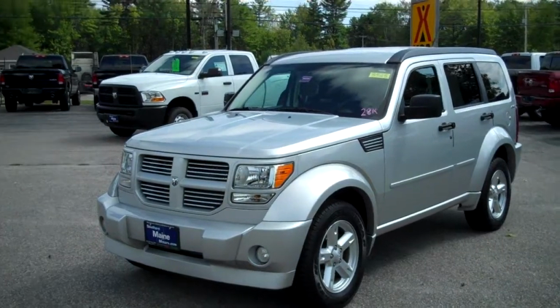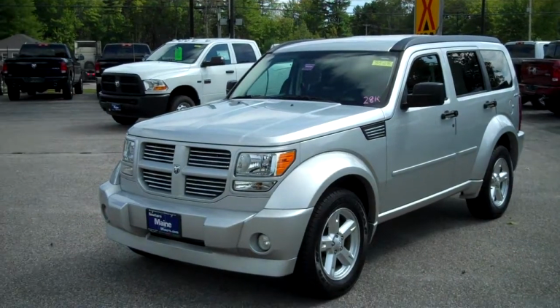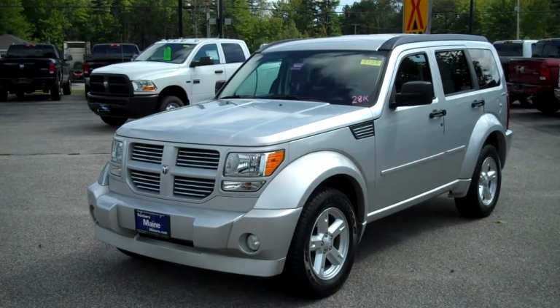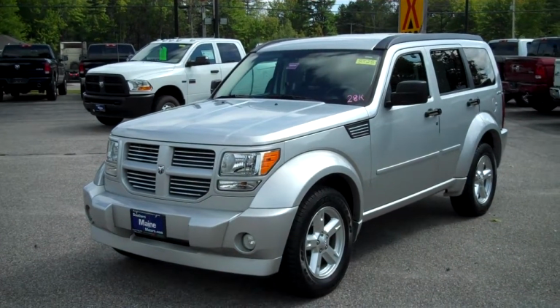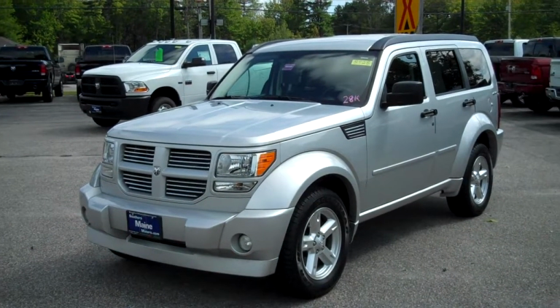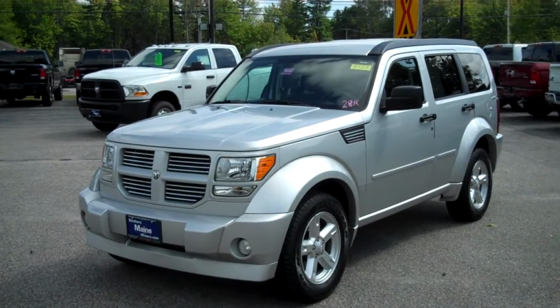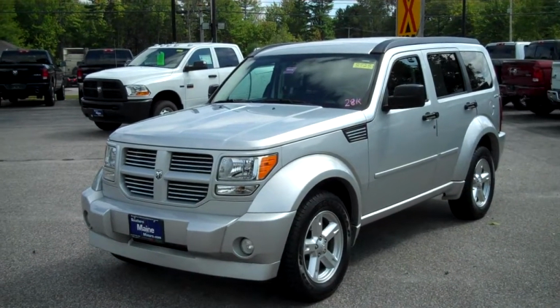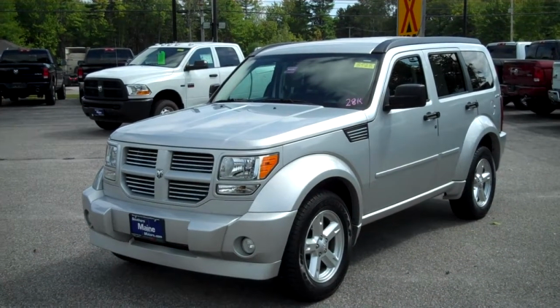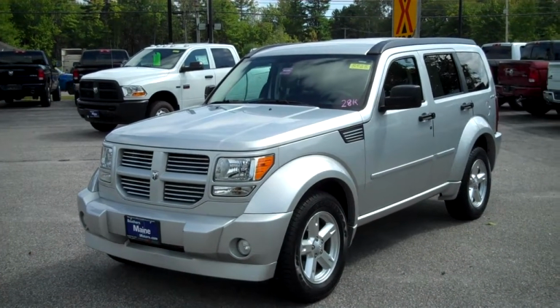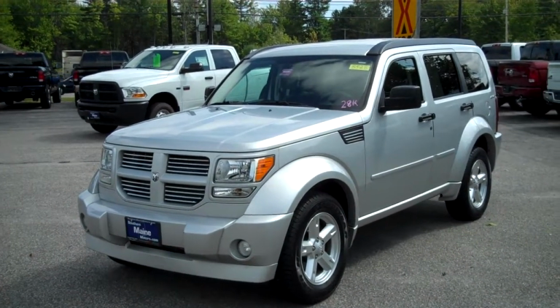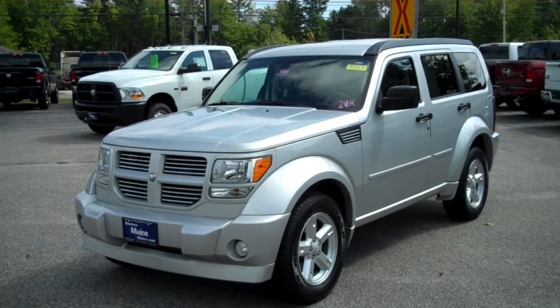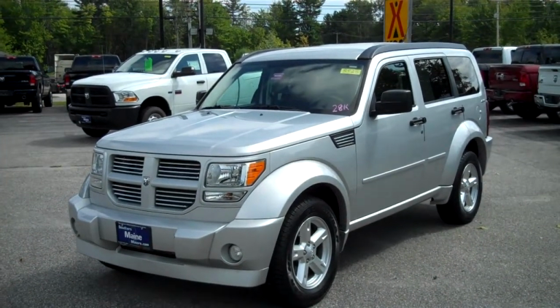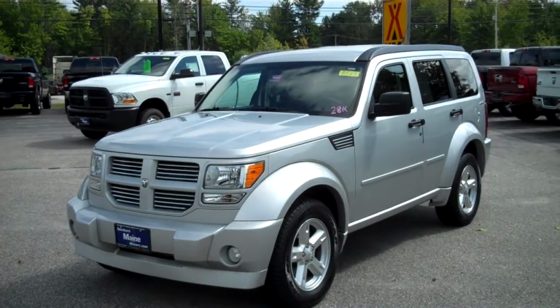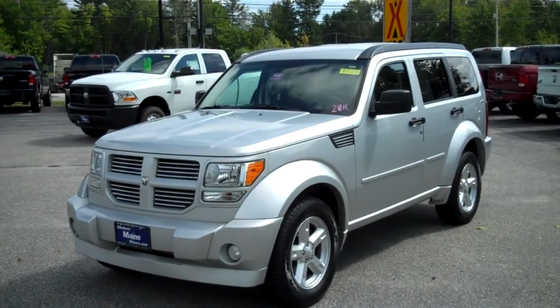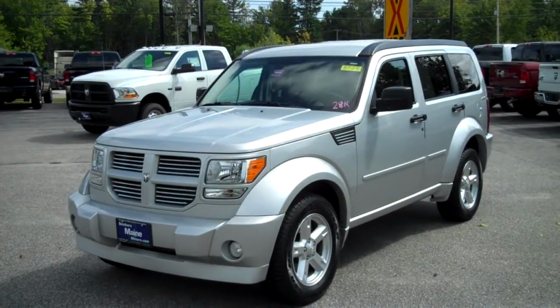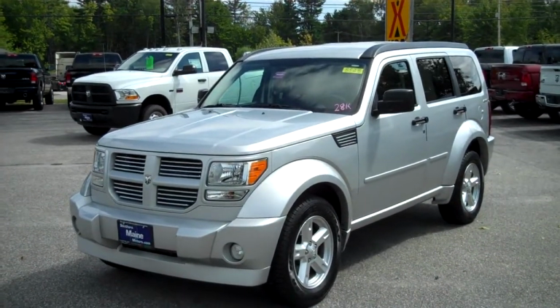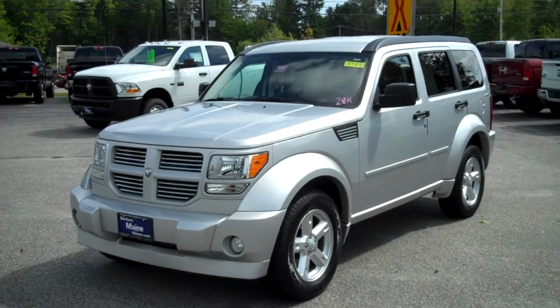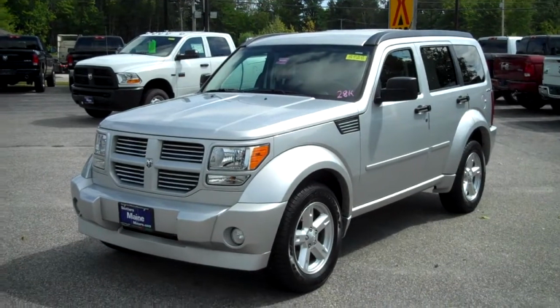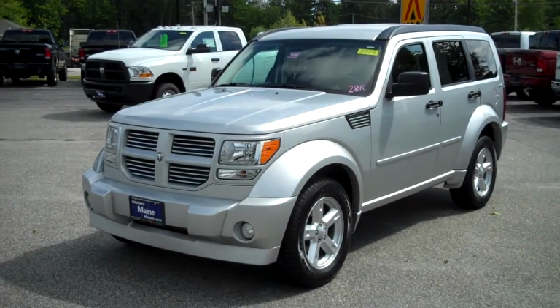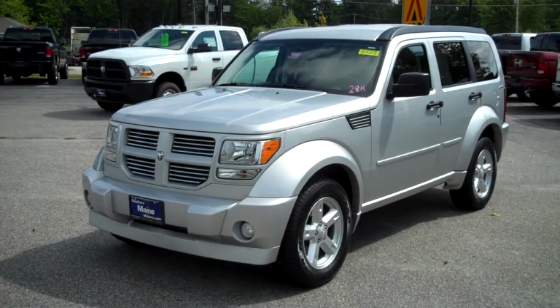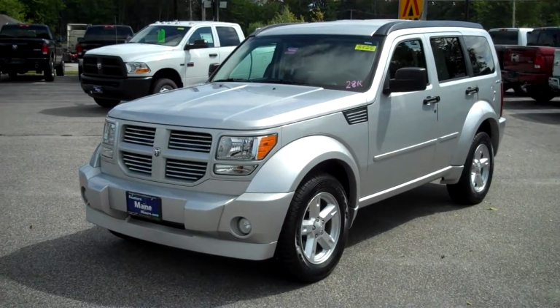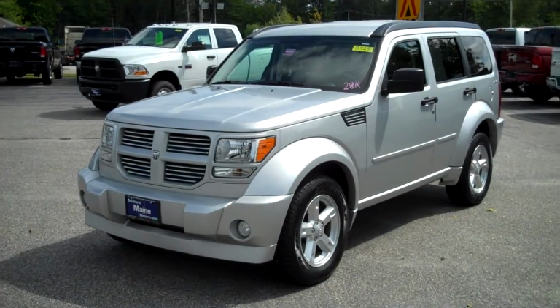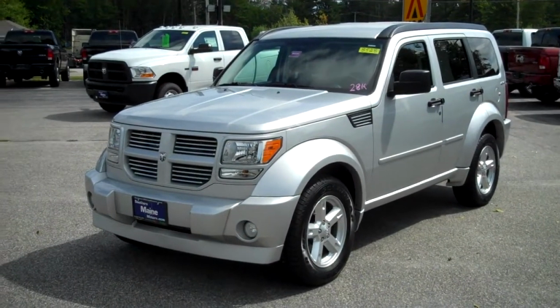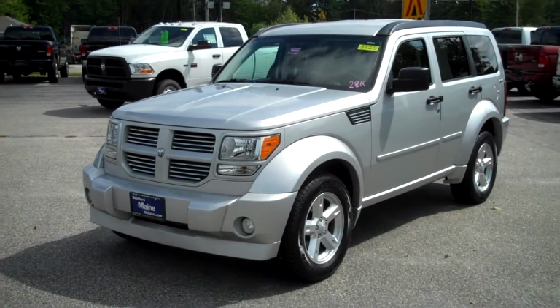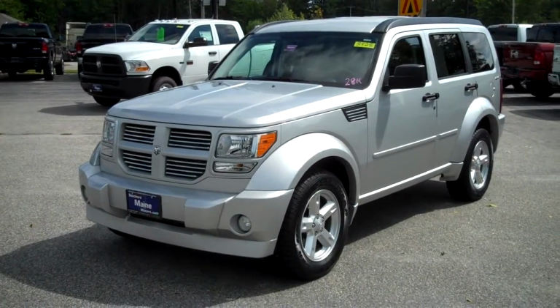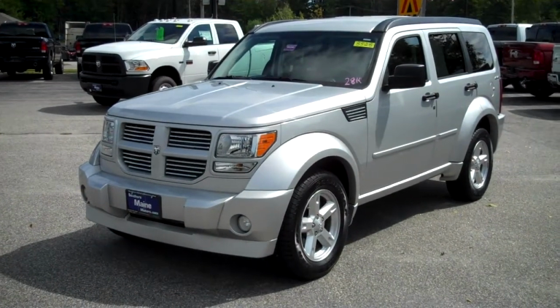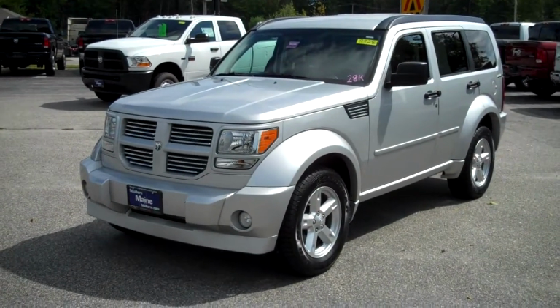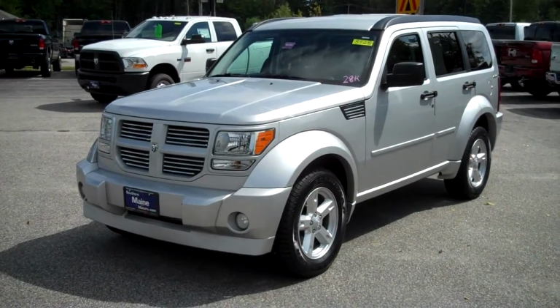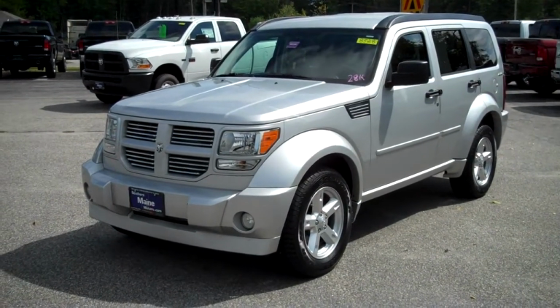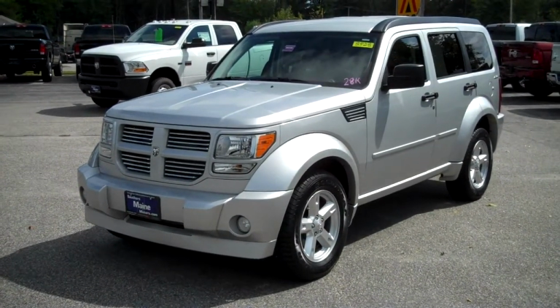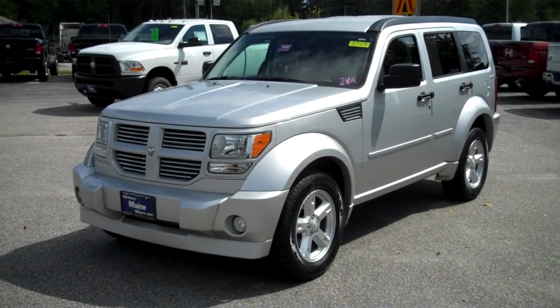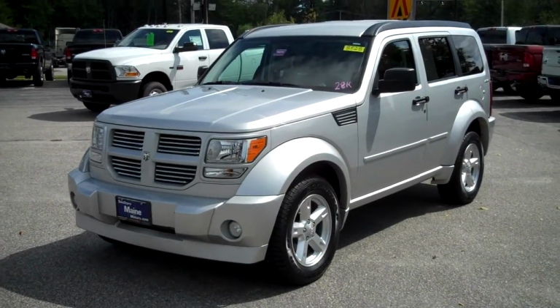Hi there, Steve Smith at Southern Maine Motors in Saco, Maine, and it's SUV season here folks. Today we've got one to tell you about — it's a 2011 Dodge Nitro, stock number 8528.